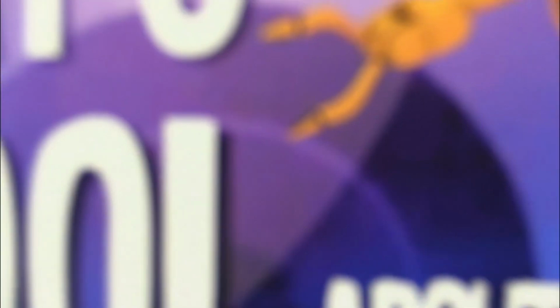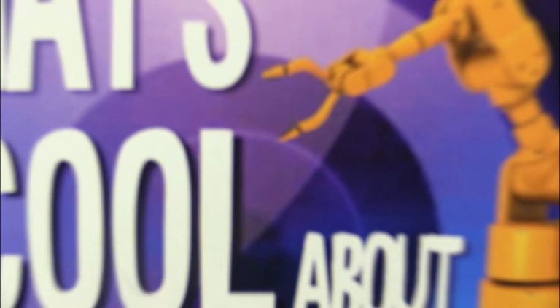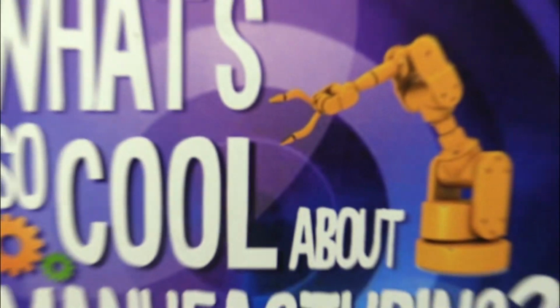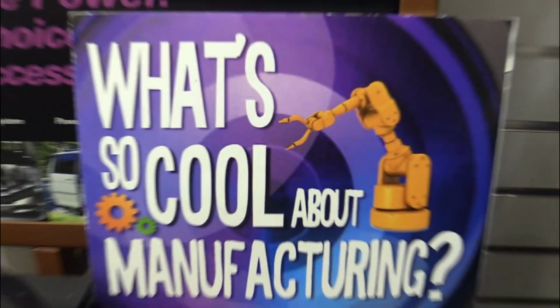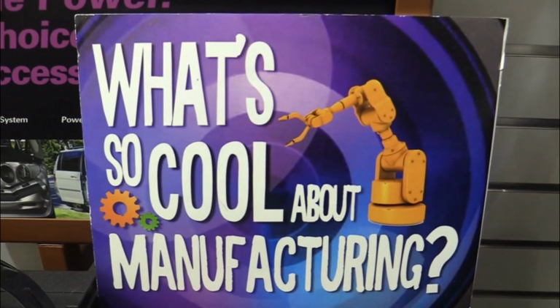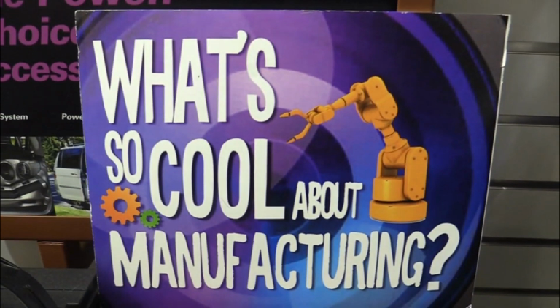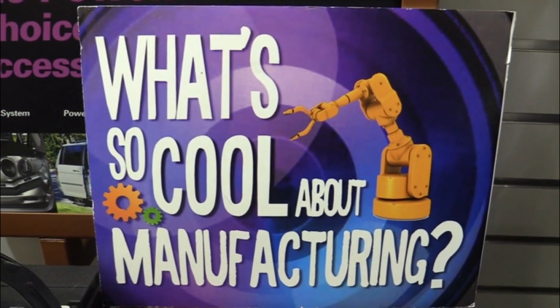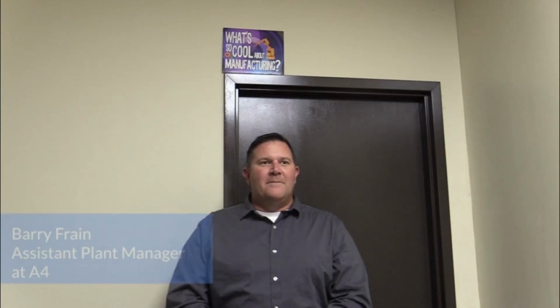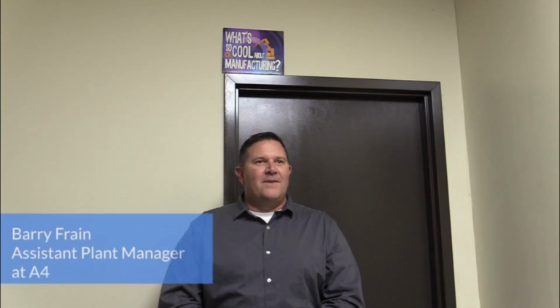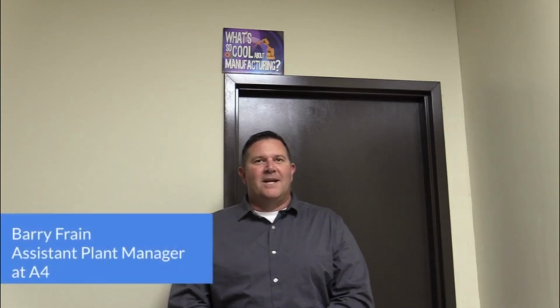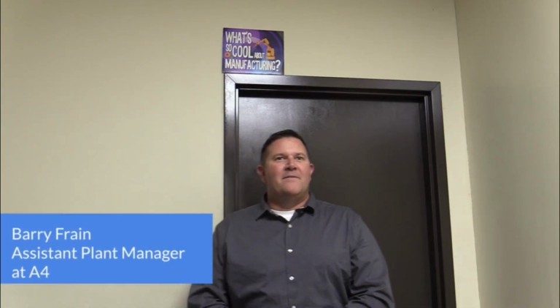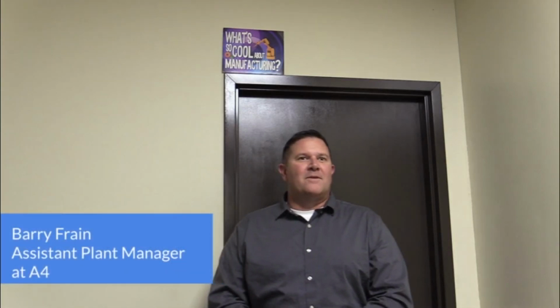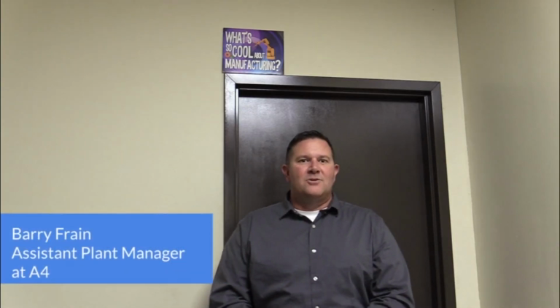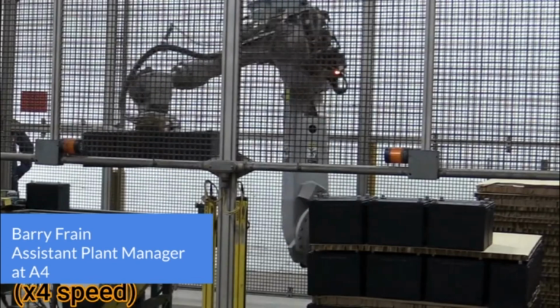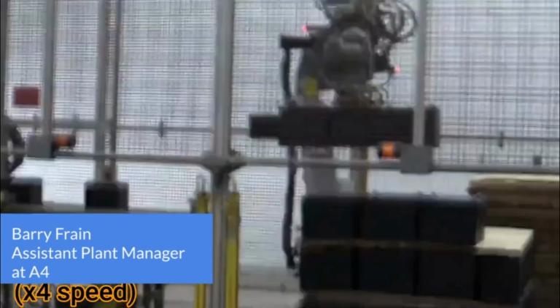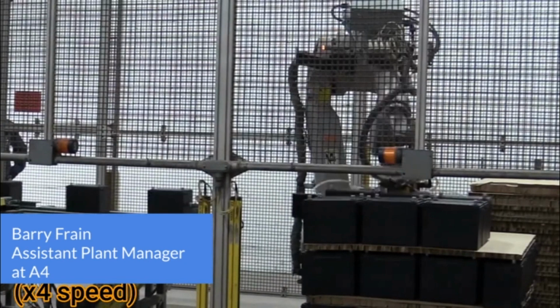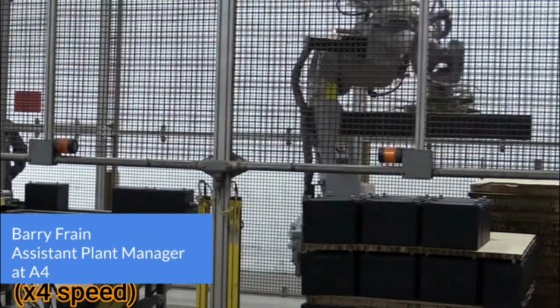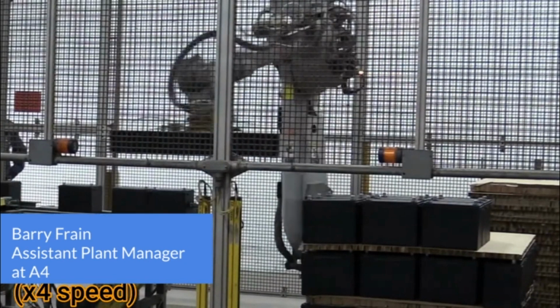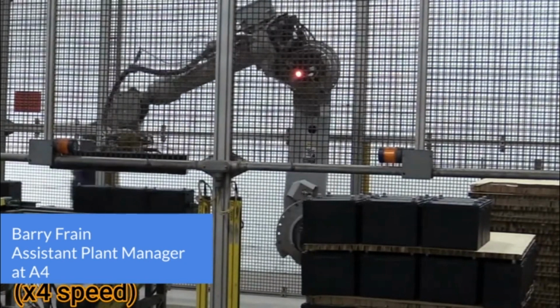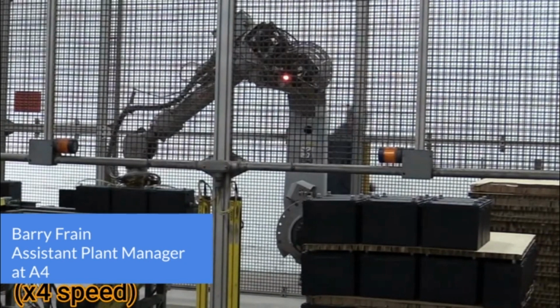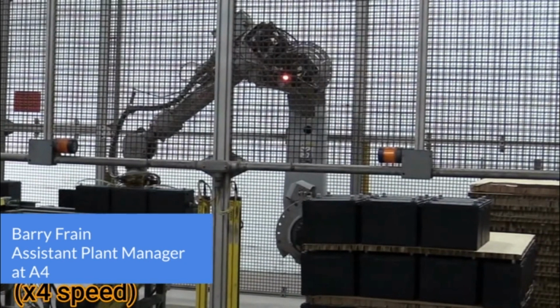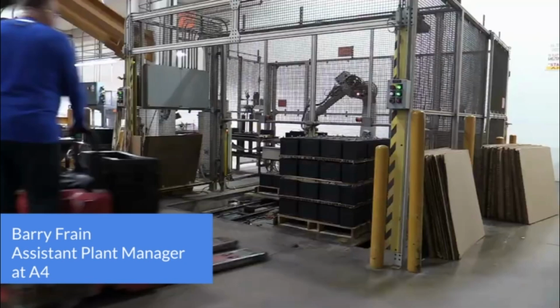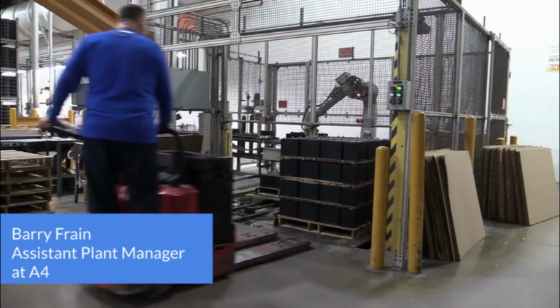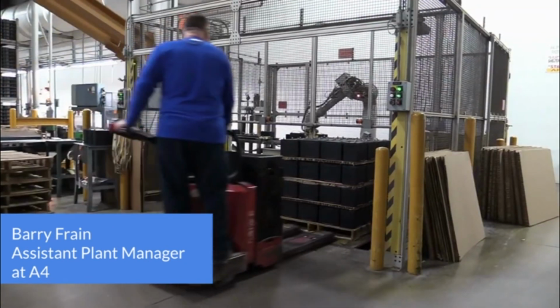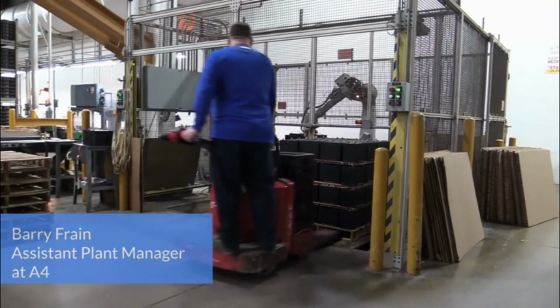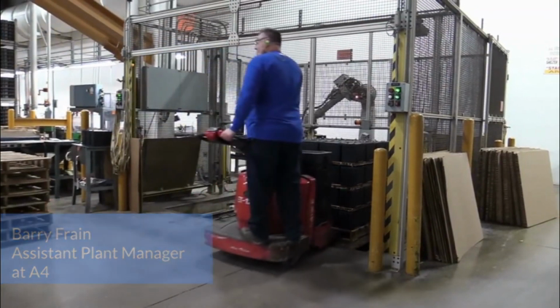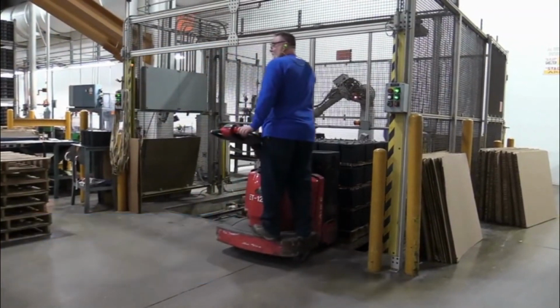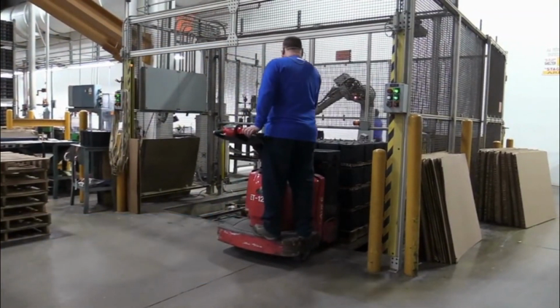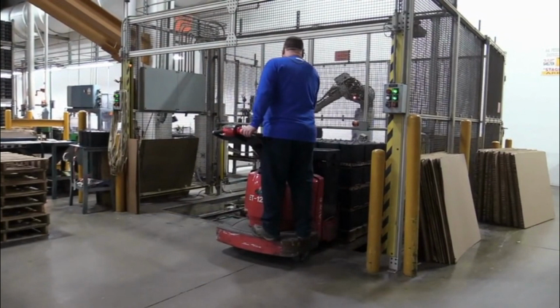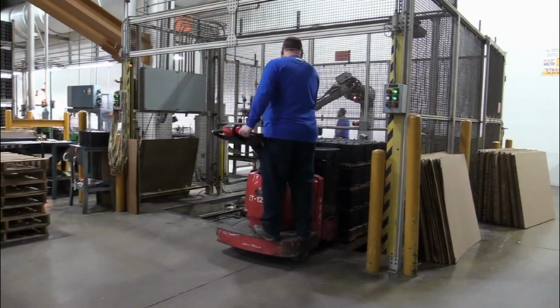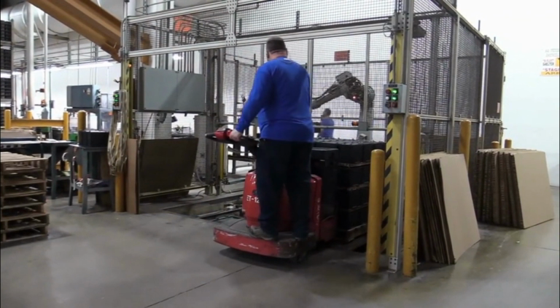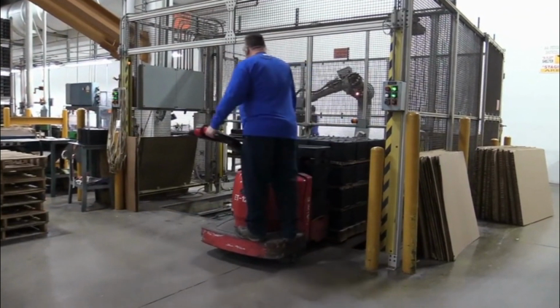So what's so cool about manufacturing? I think my favorite thing is starting with a lead pig — just a big old chunk of lead — and when we're done we have a battery that's going to go in your vehicle and start your car every time.